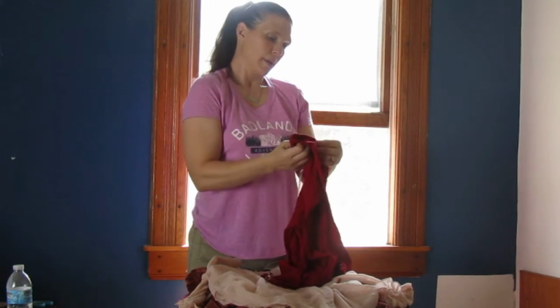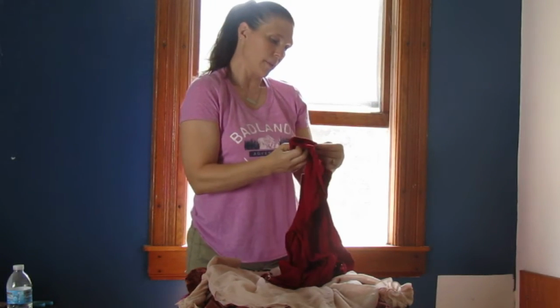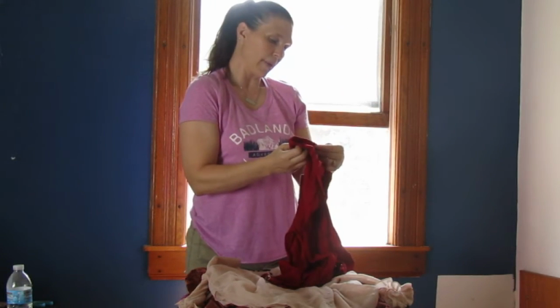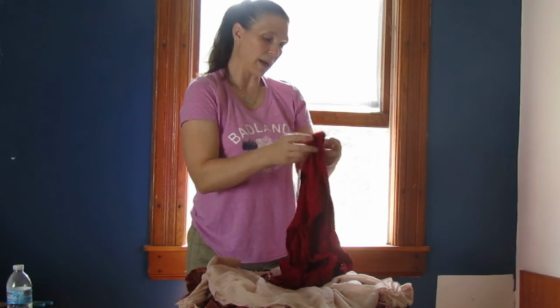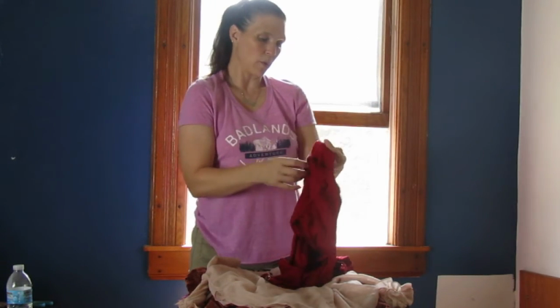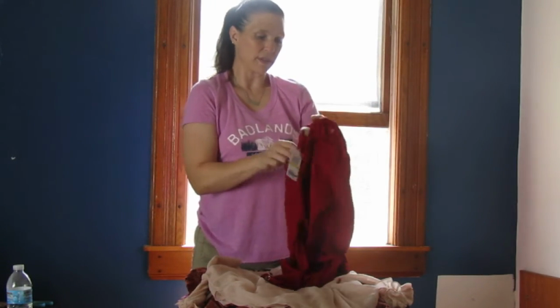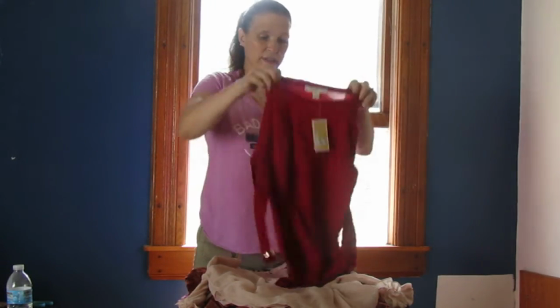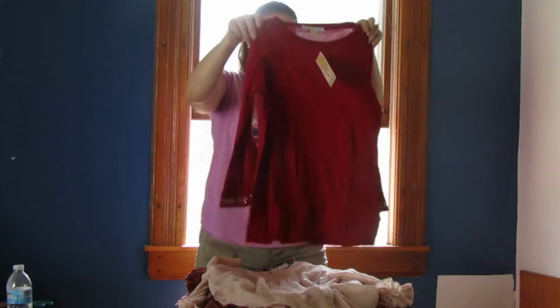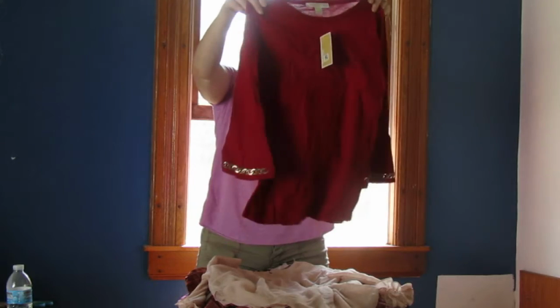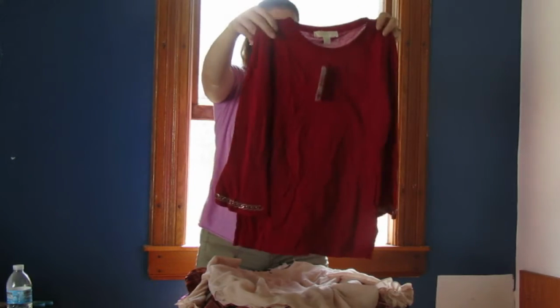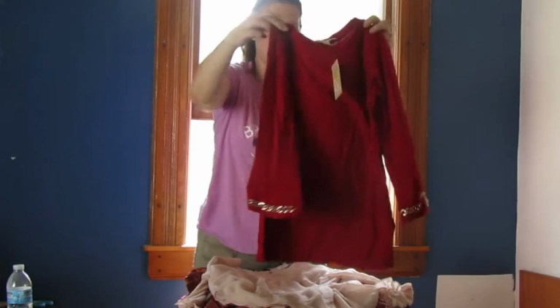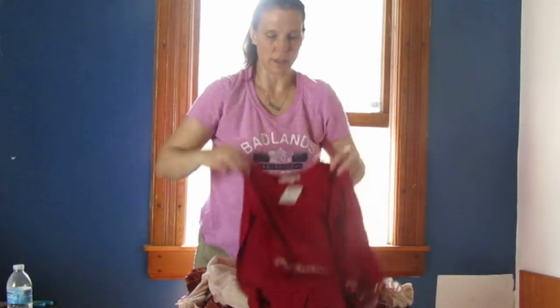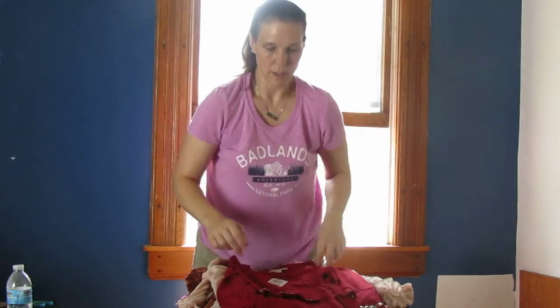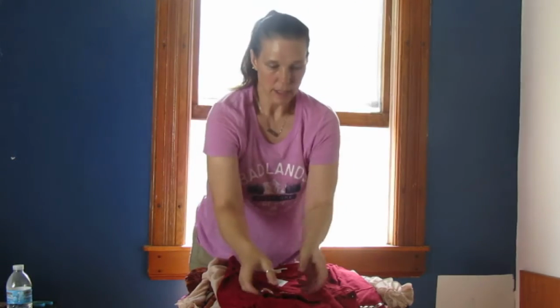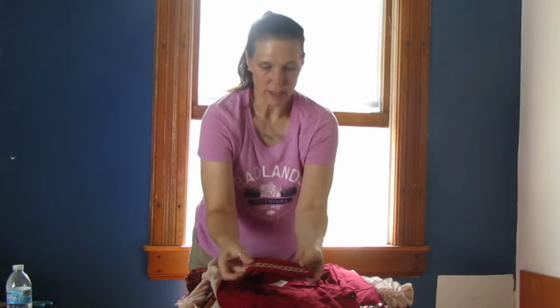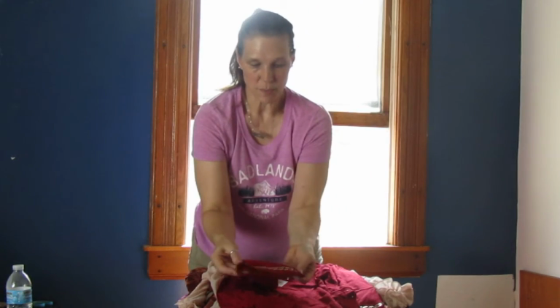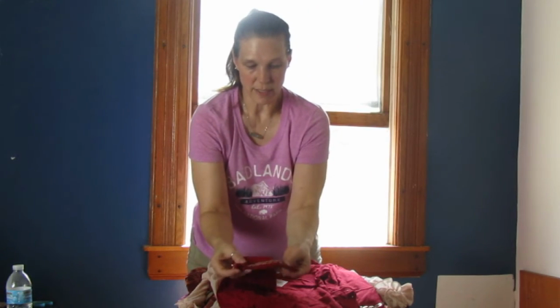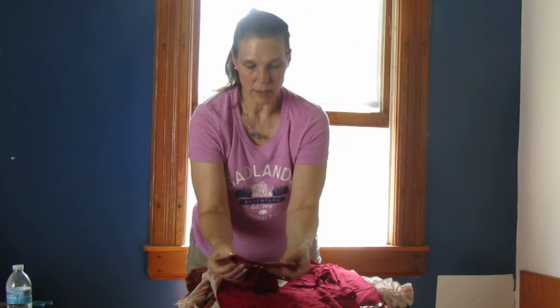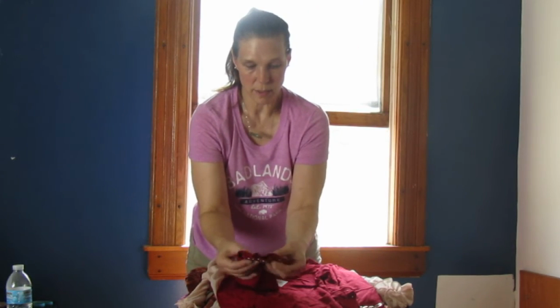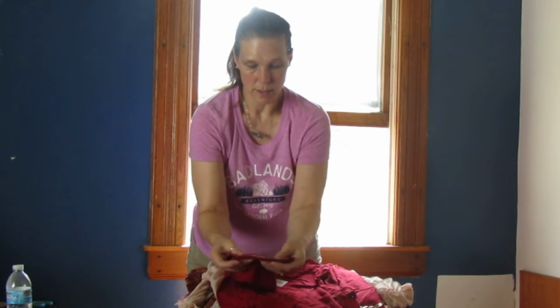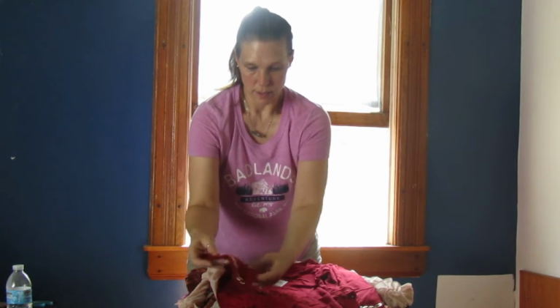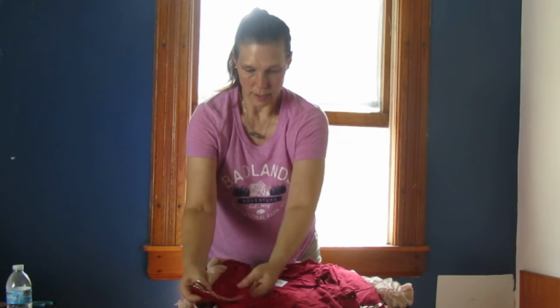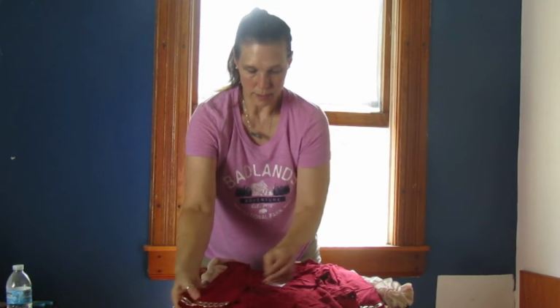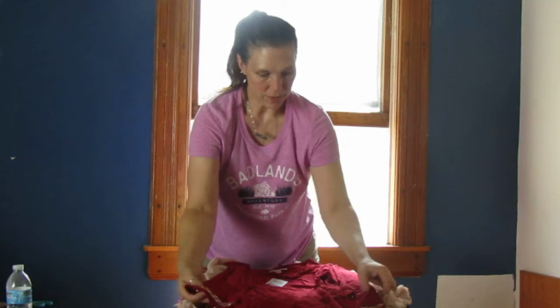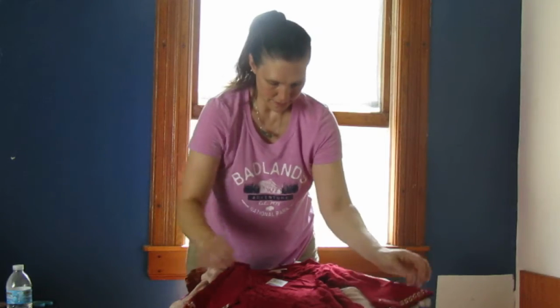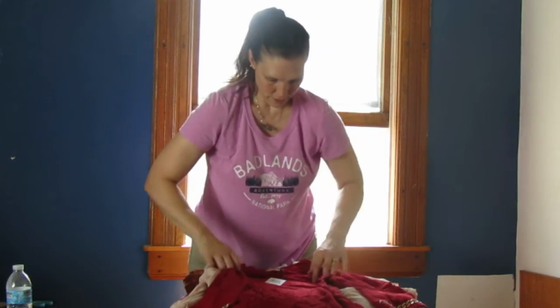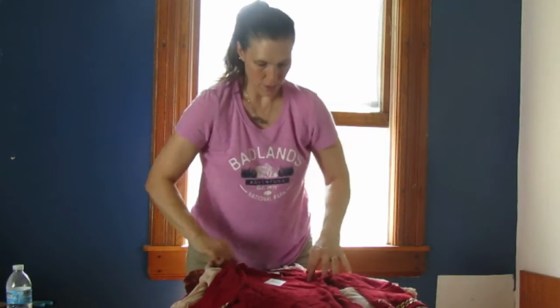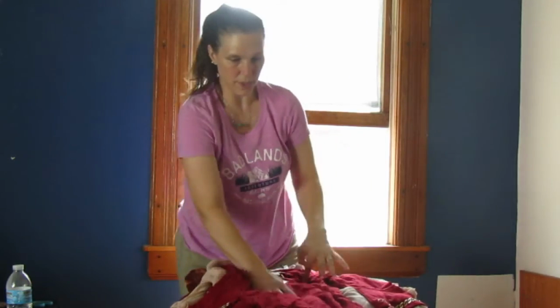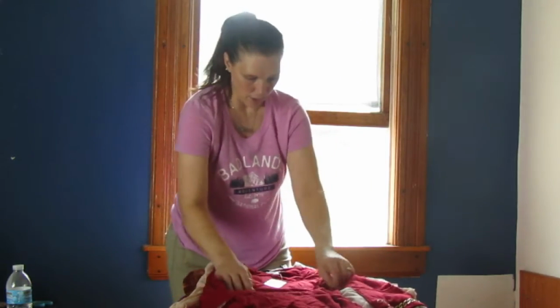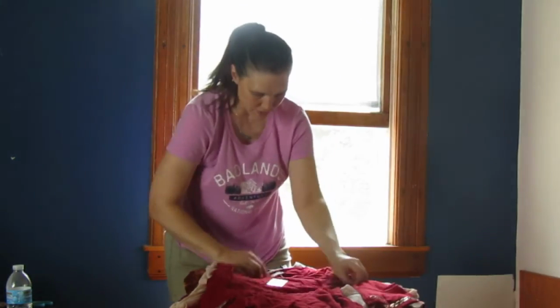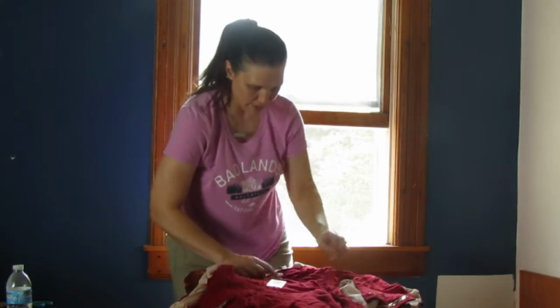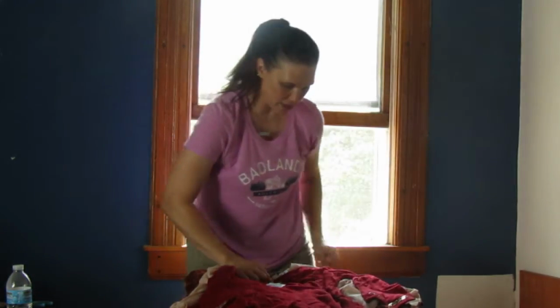Here we have a Michael Kors size medium — oh I like this one! It's got this pretty detail on the bell sleeves. This is a really cute top, size medium.